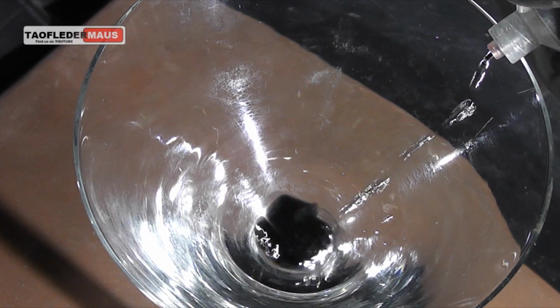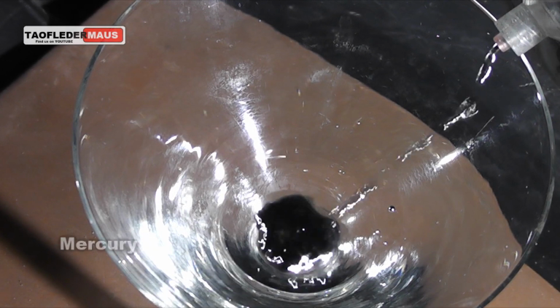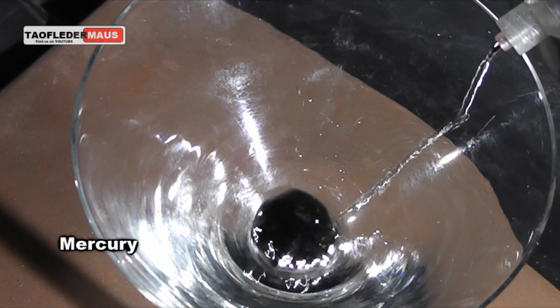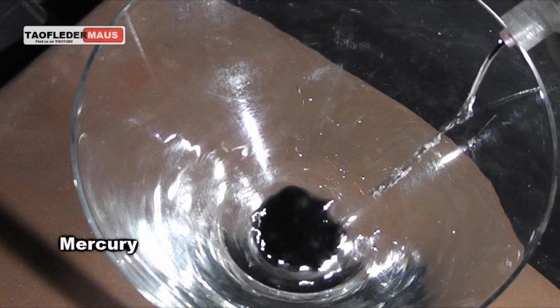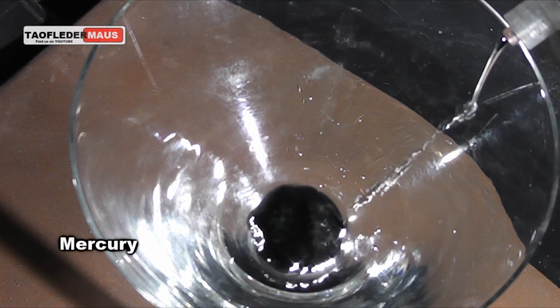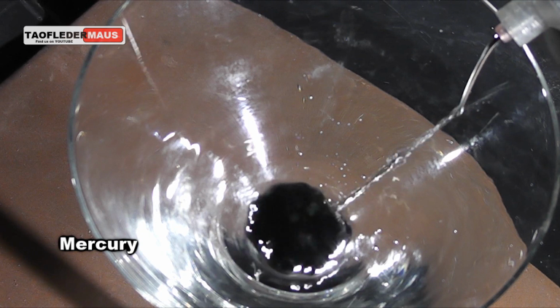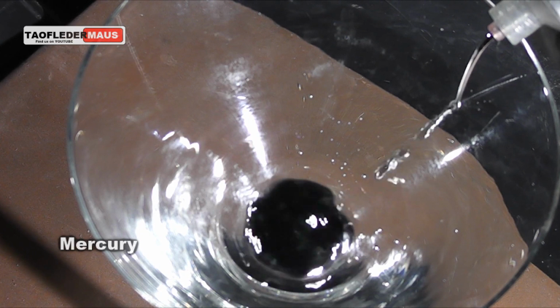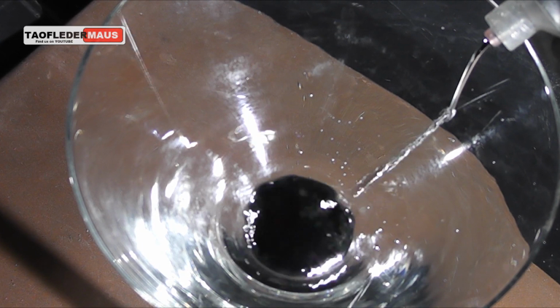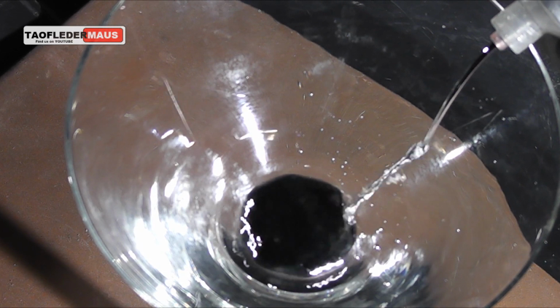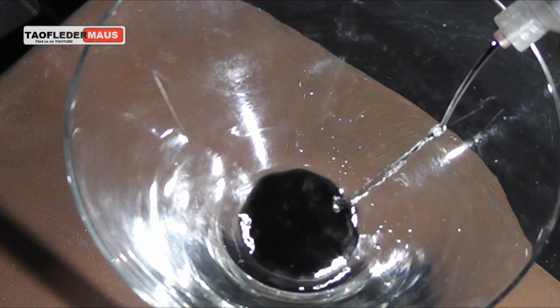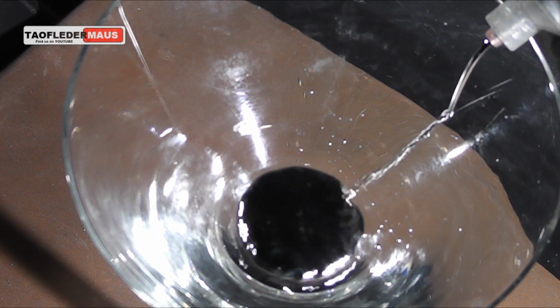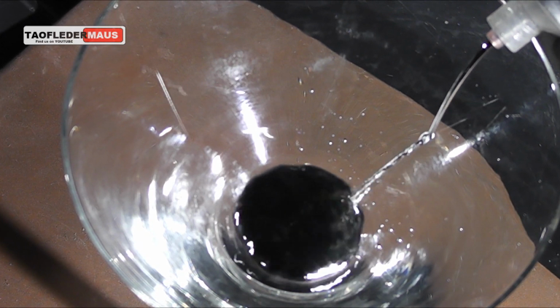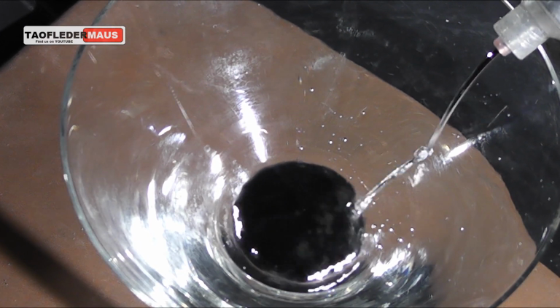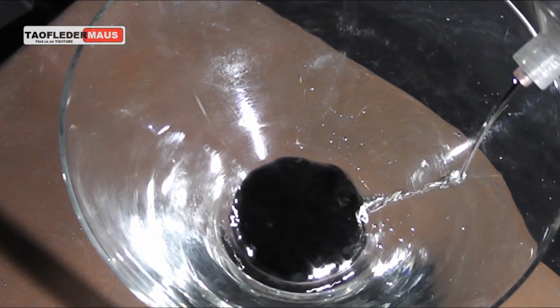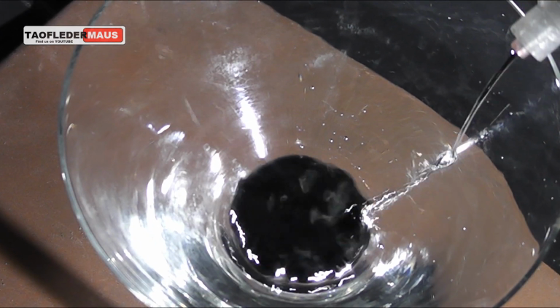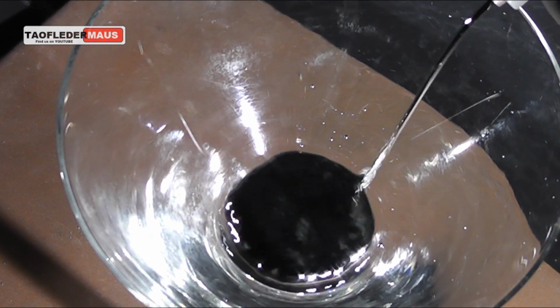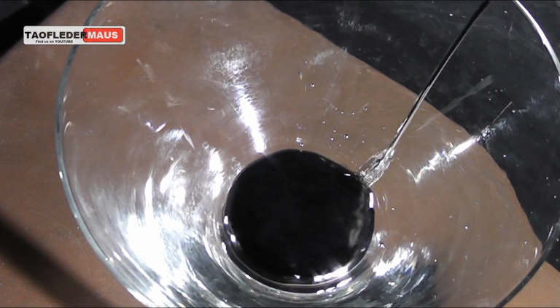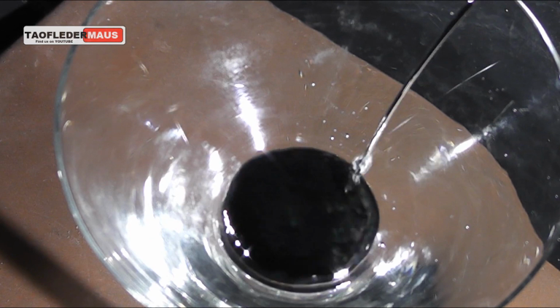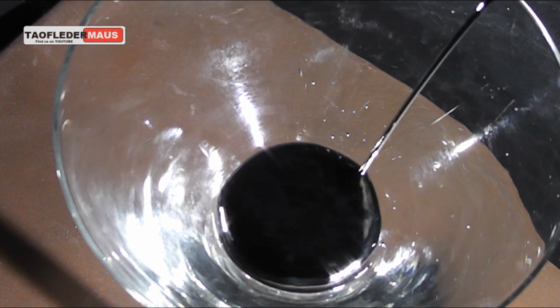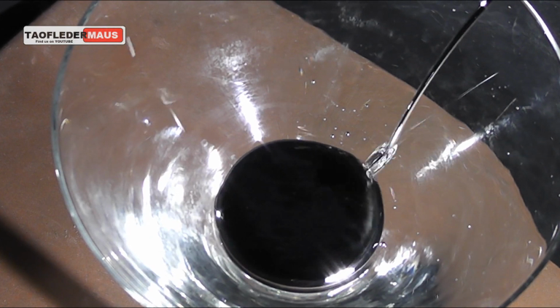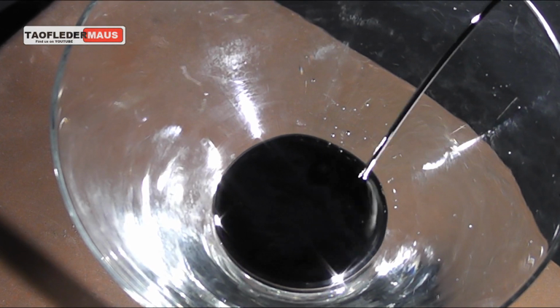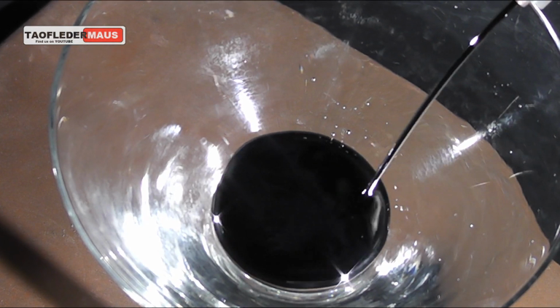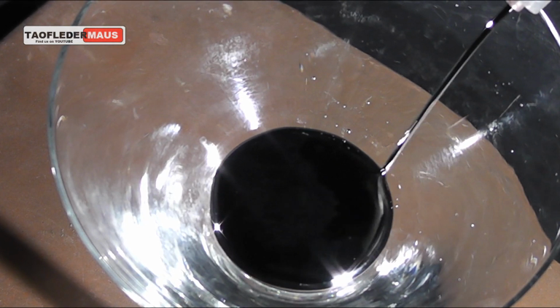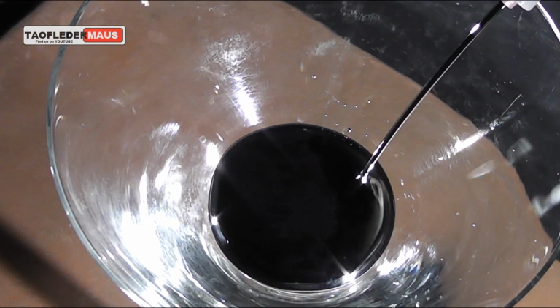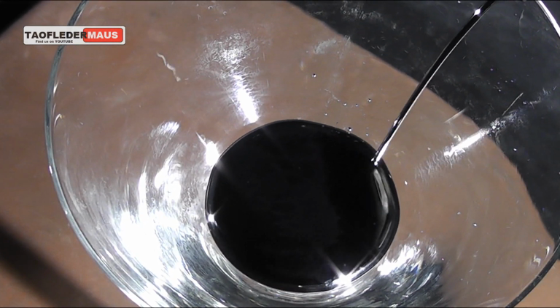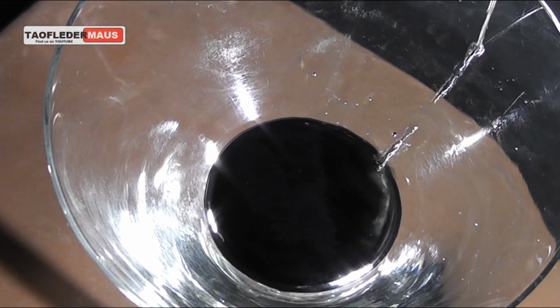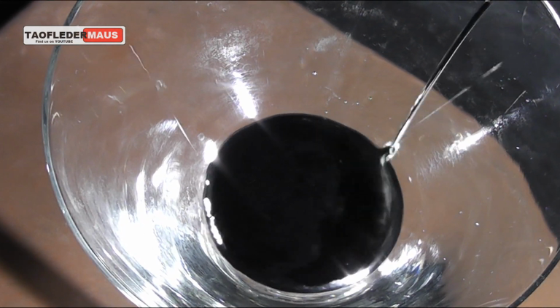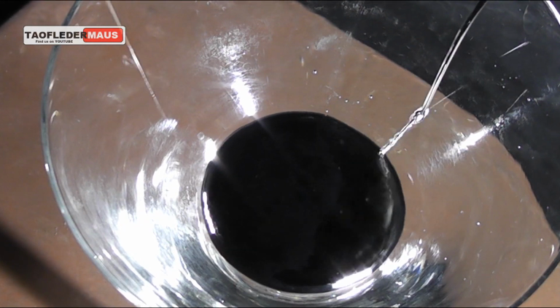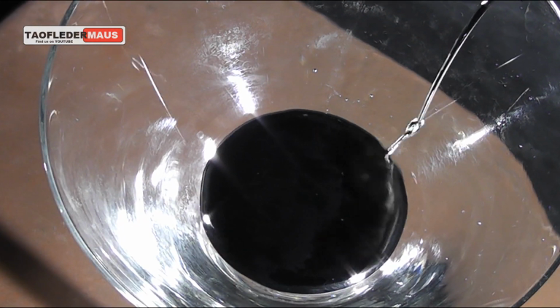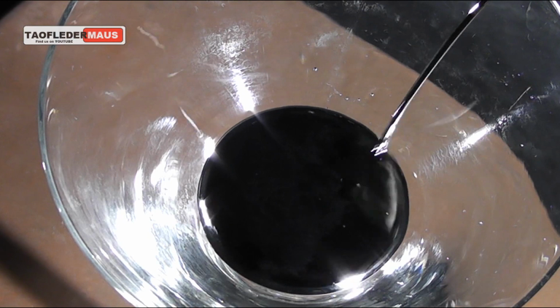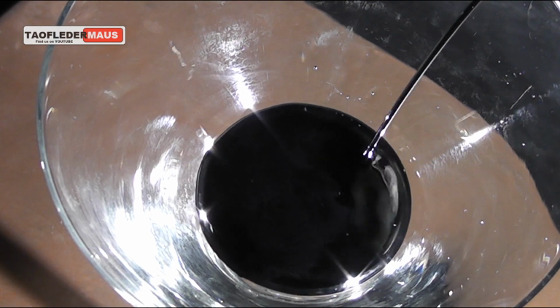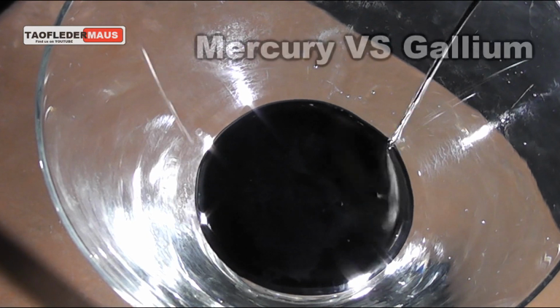Many people make a comparison between Gallium and Mercury. They are both metals, both silver, both liquid at room temperature, more or less. But really, that's about where the comparisons end.